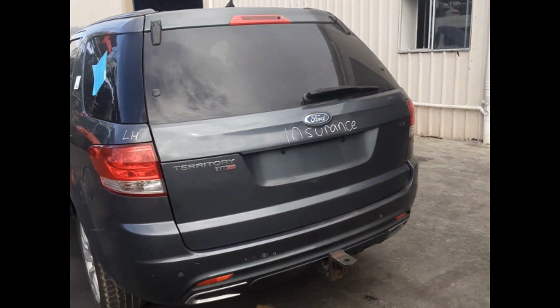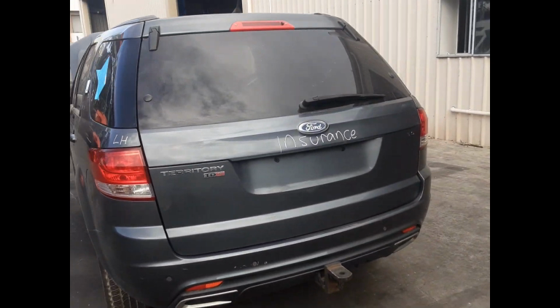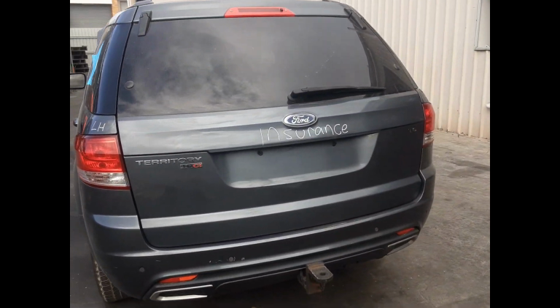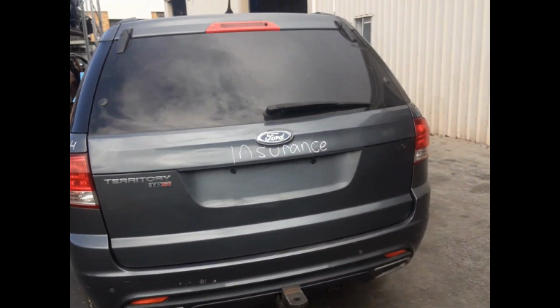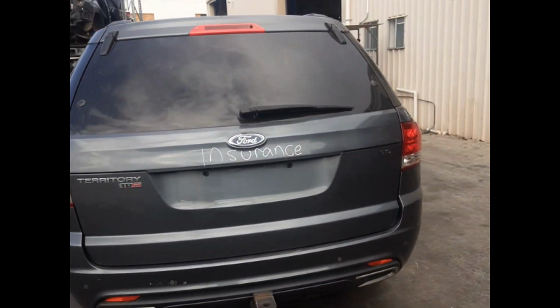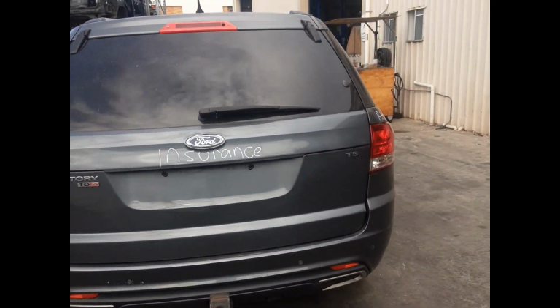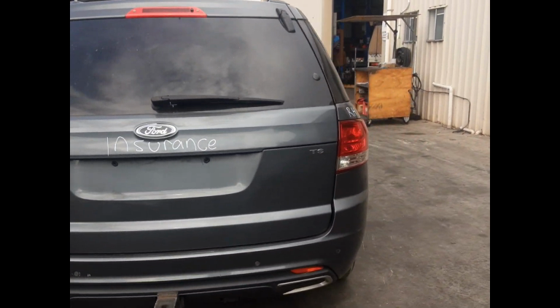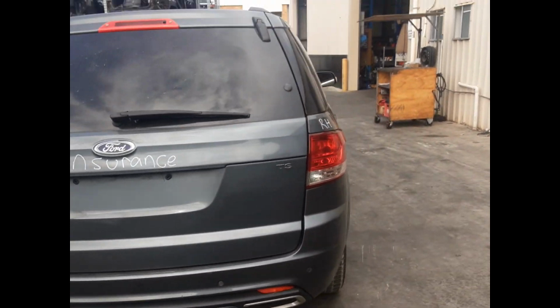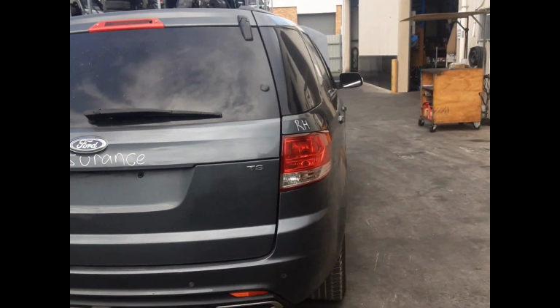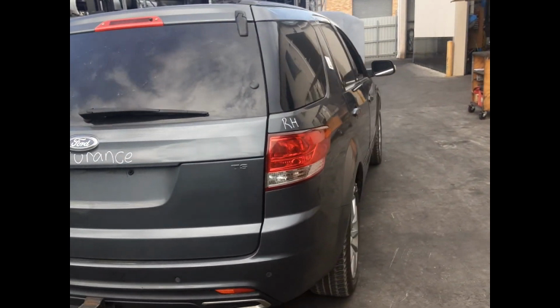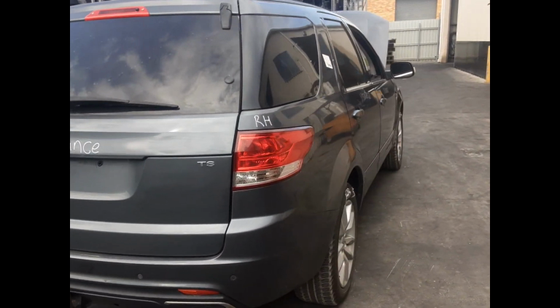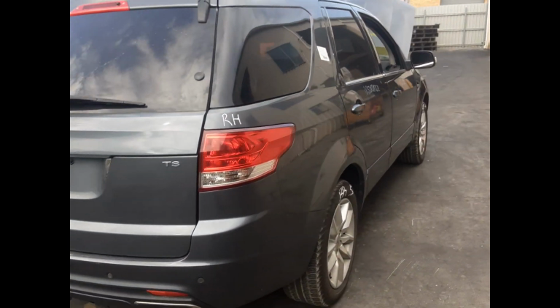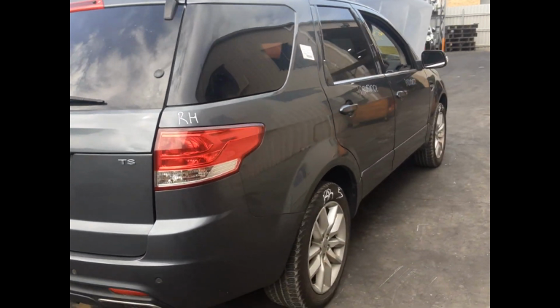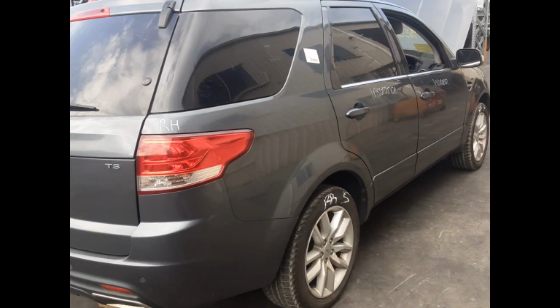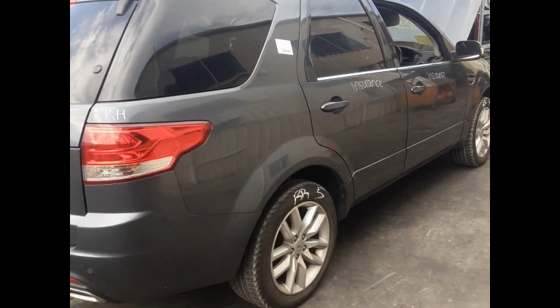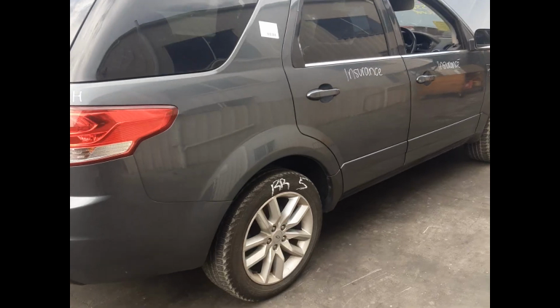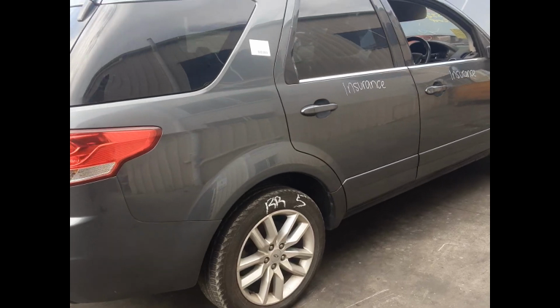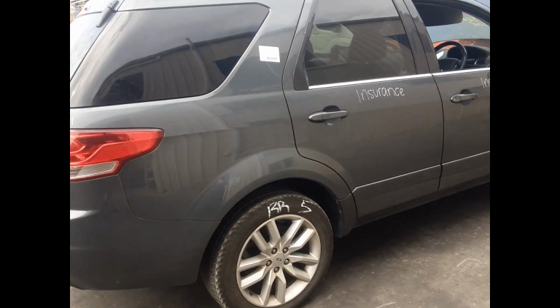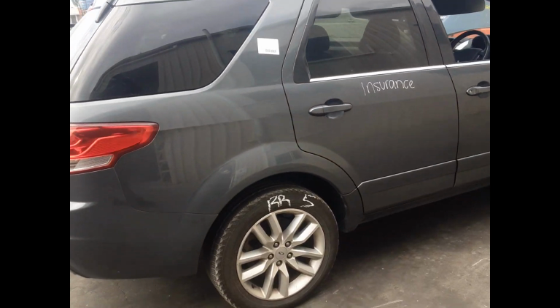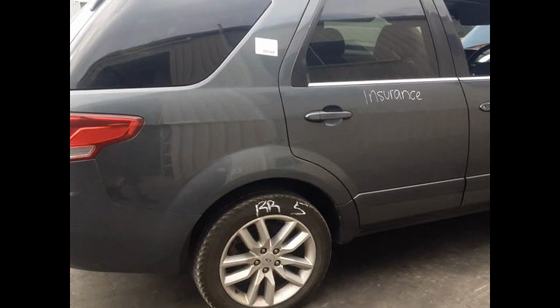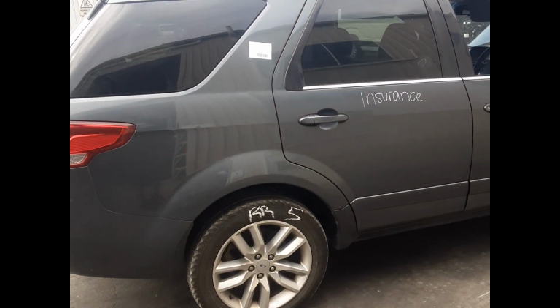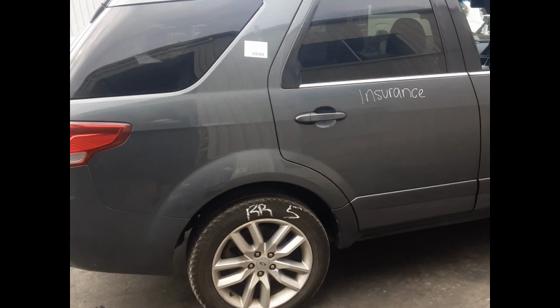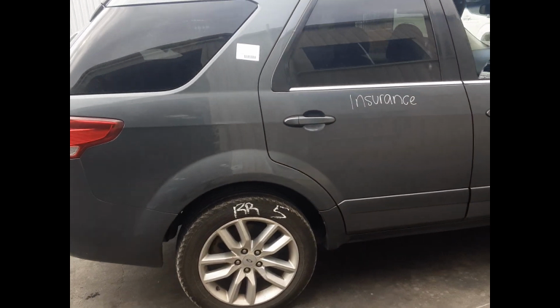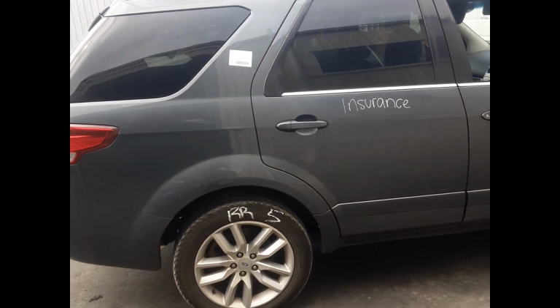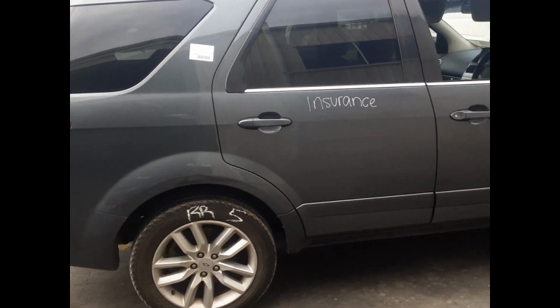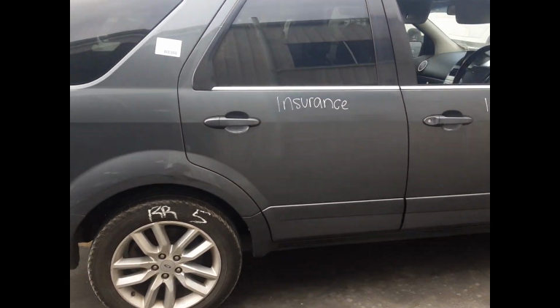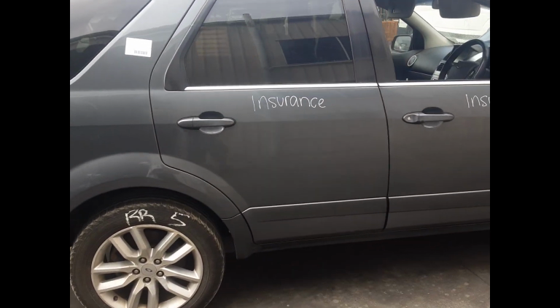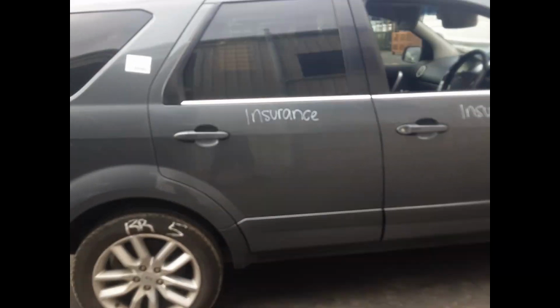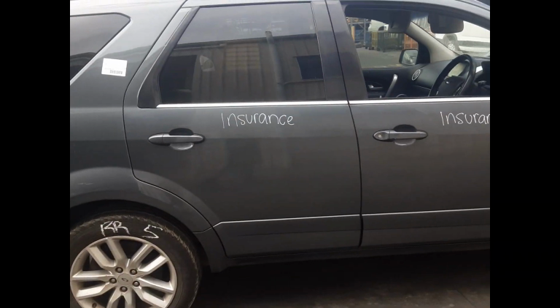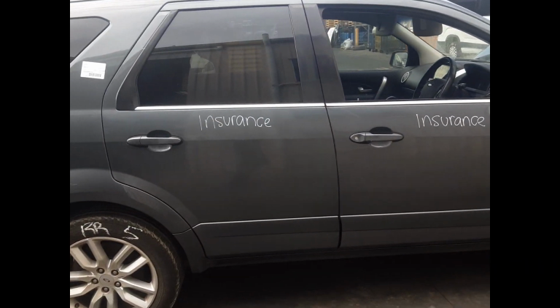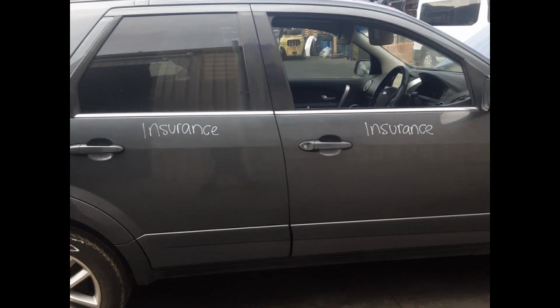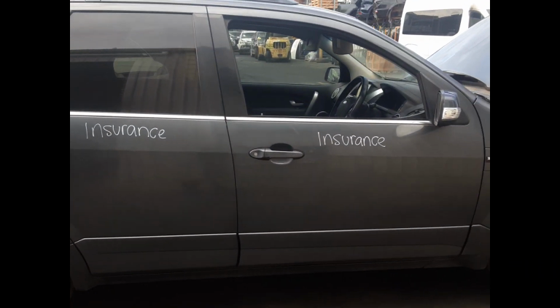Rear tailgate, no dents. Right rear tail light. Right rear 18 inch factory mag and tyre. Right rear door, no dents.